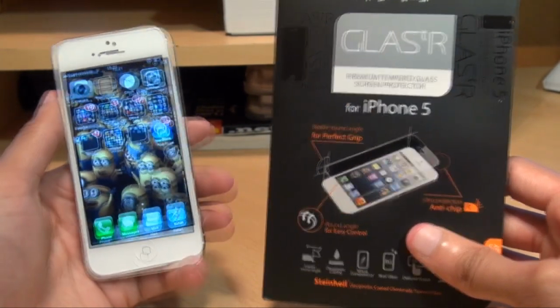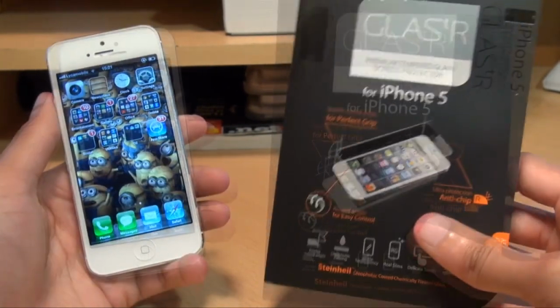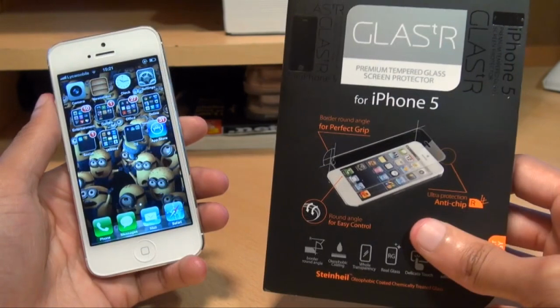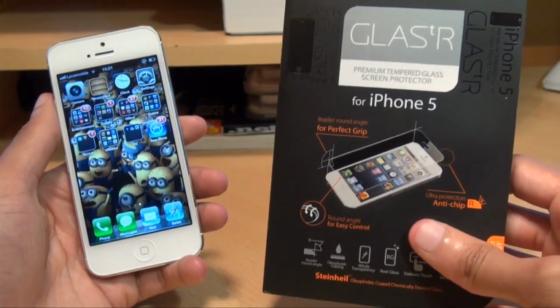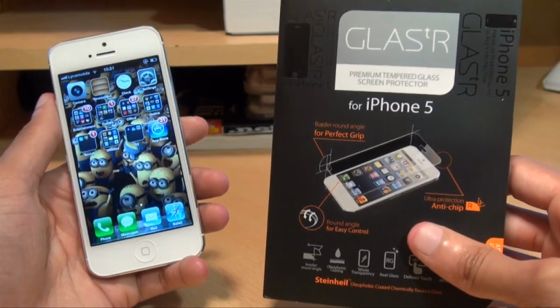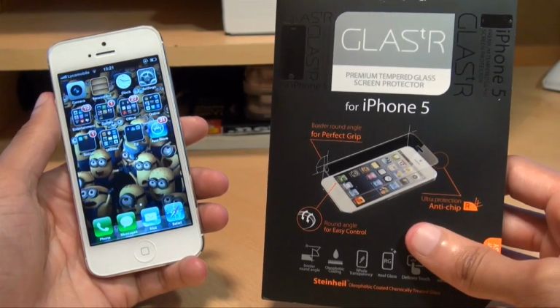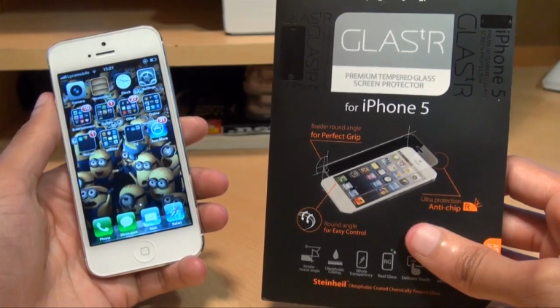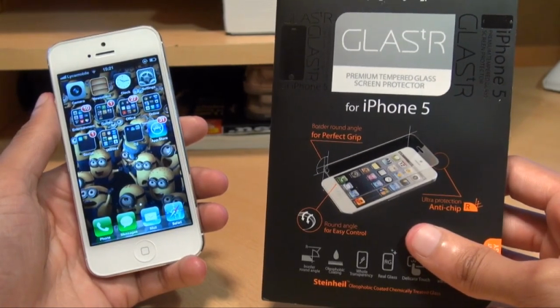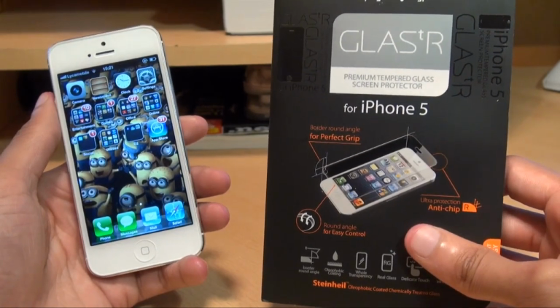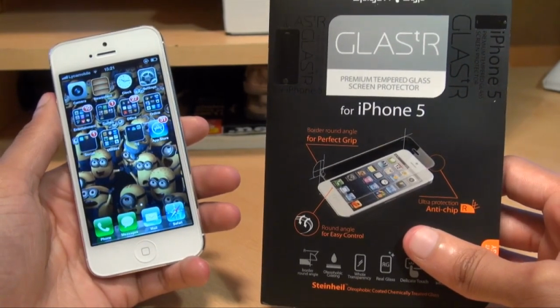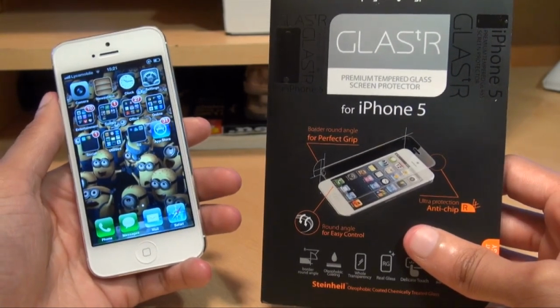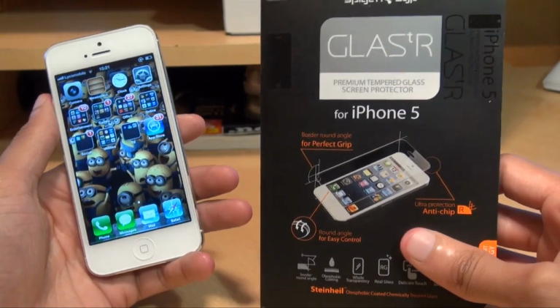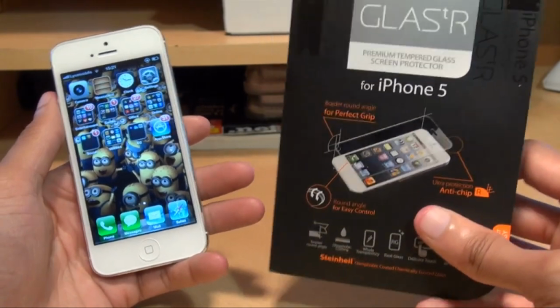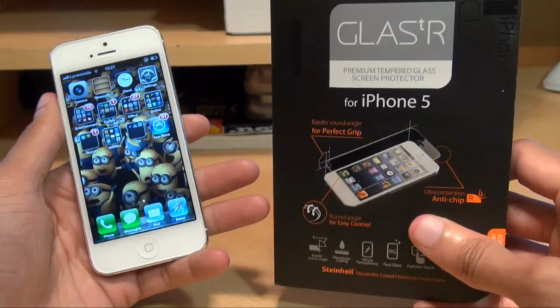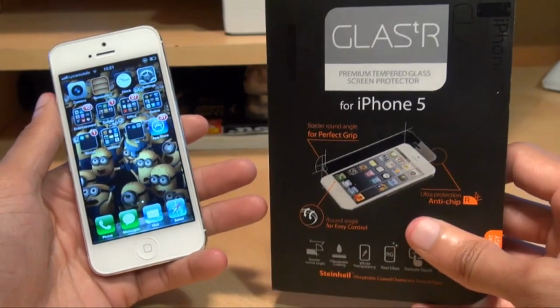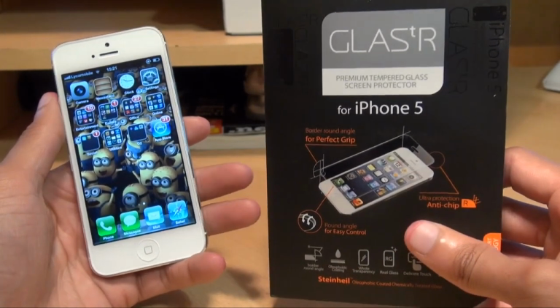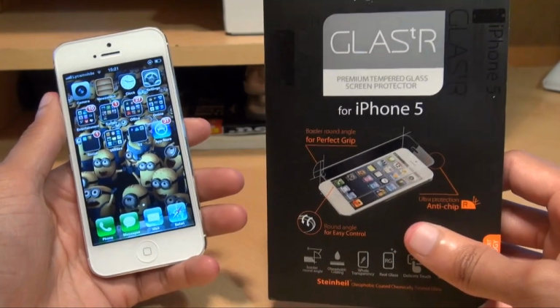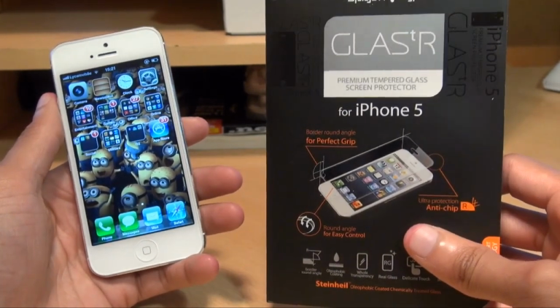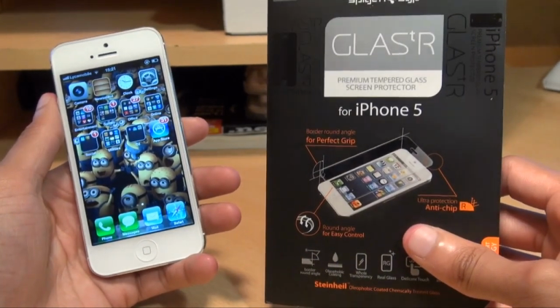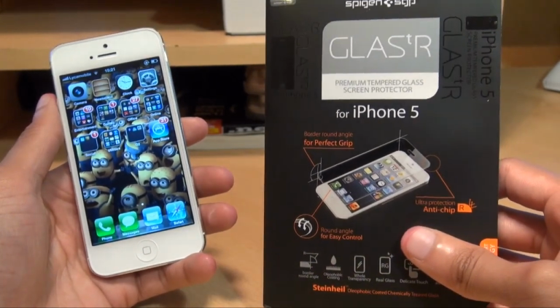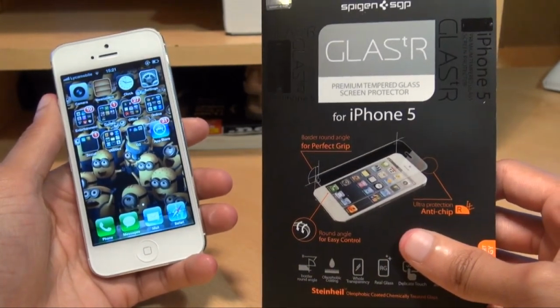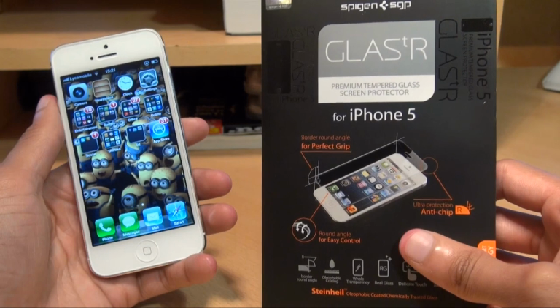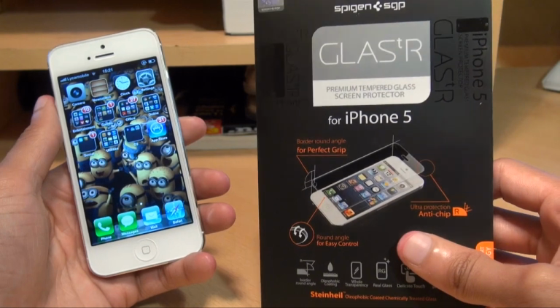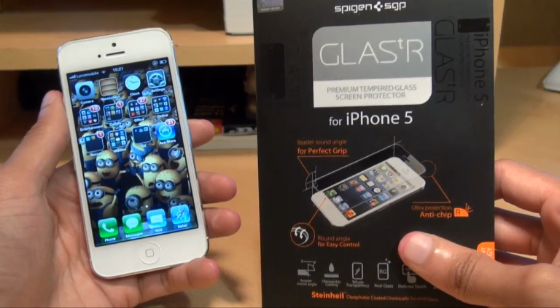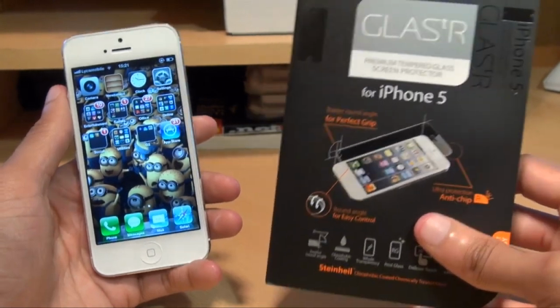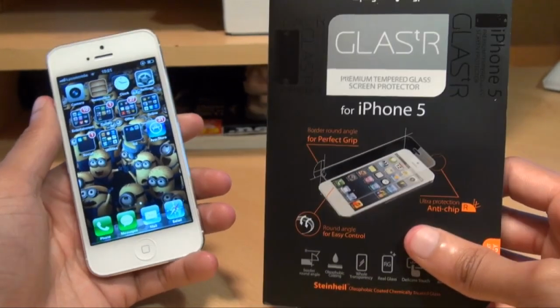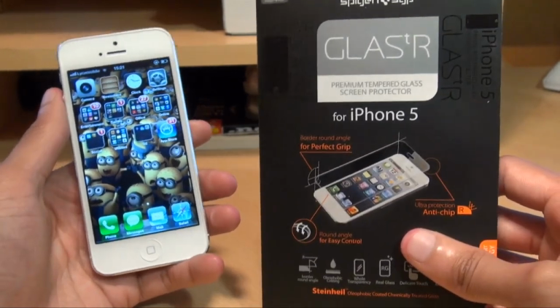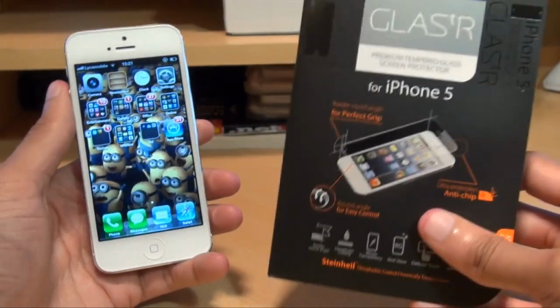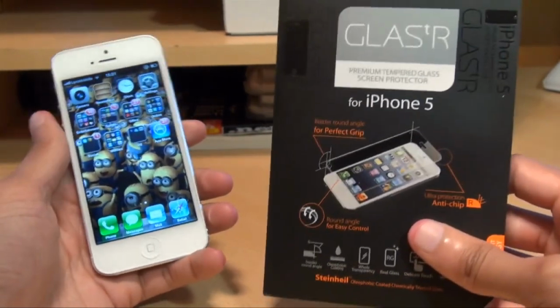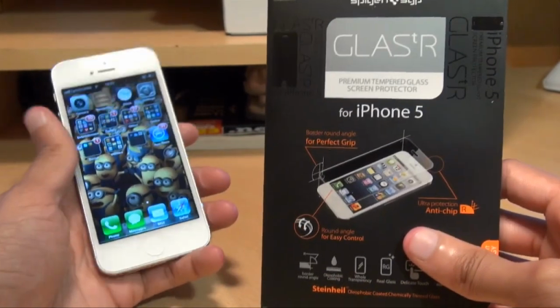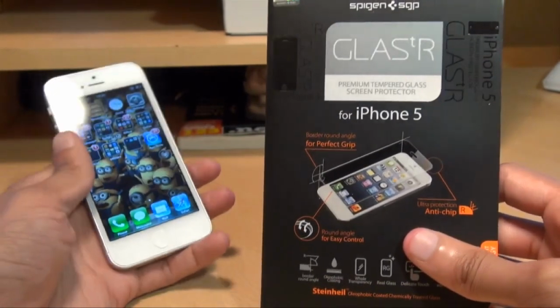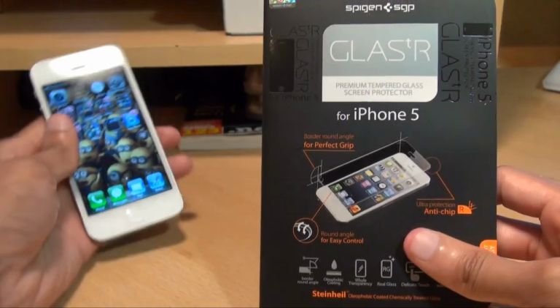You can pick this up in the States for about $27-$28 depending on where you get it from, and here in the UK it's about £21-£22, again depending on where you get it from.